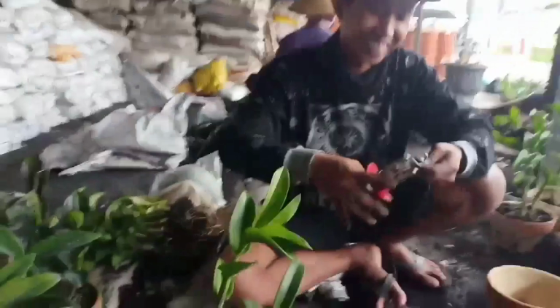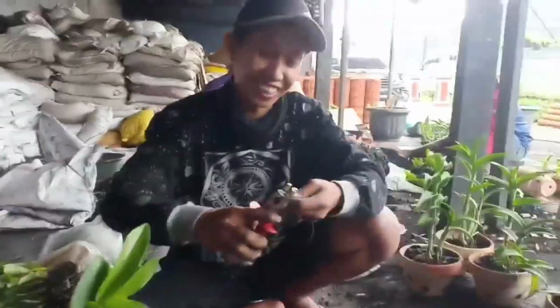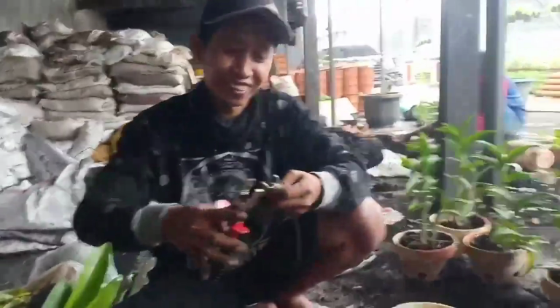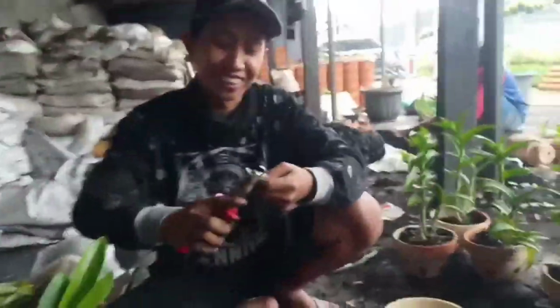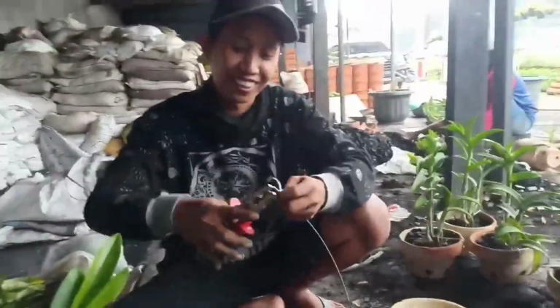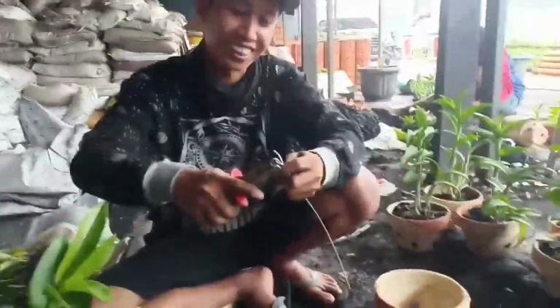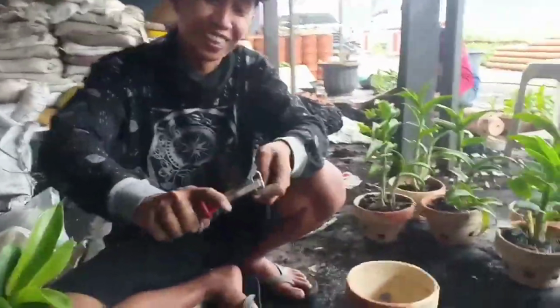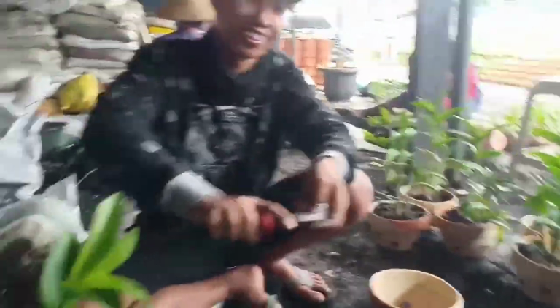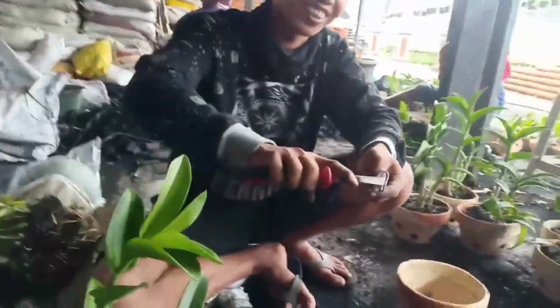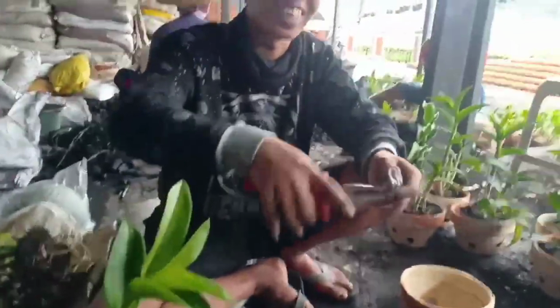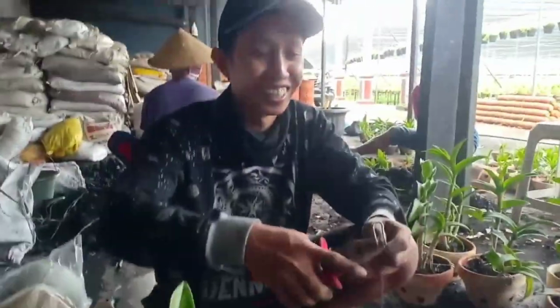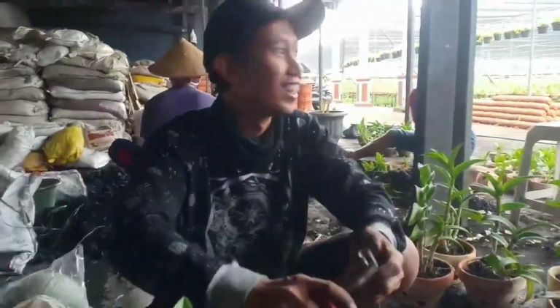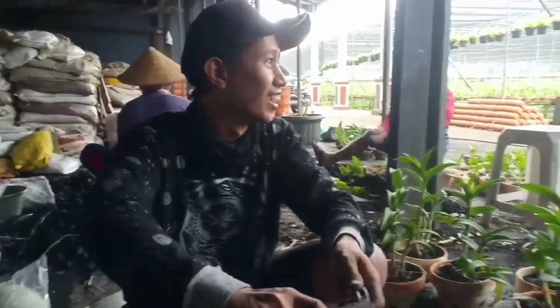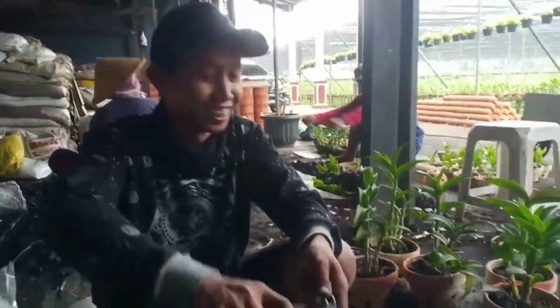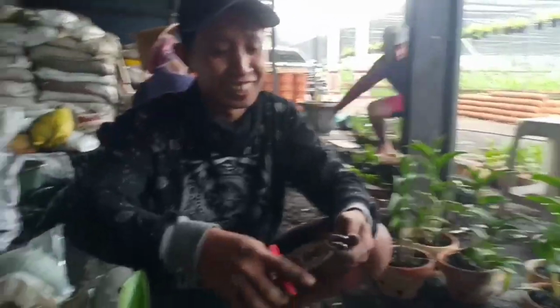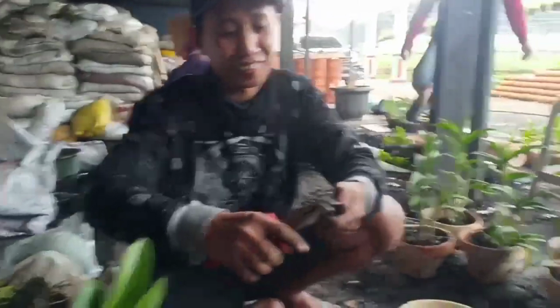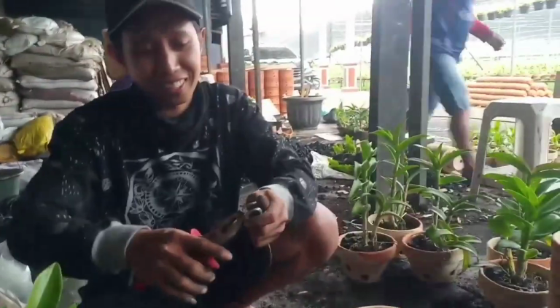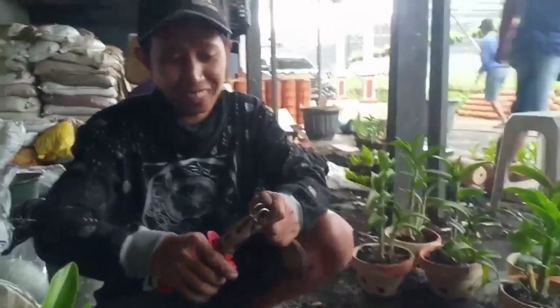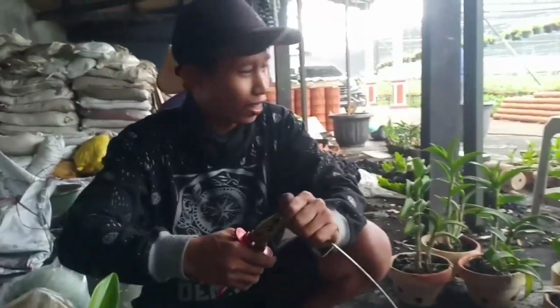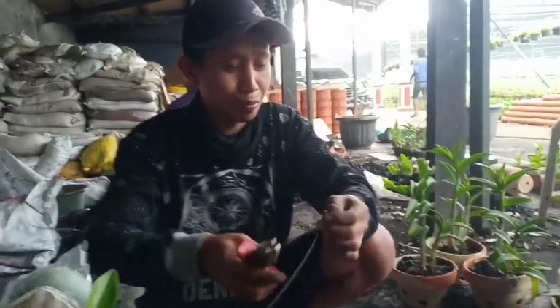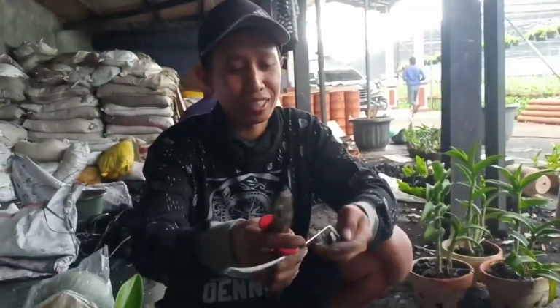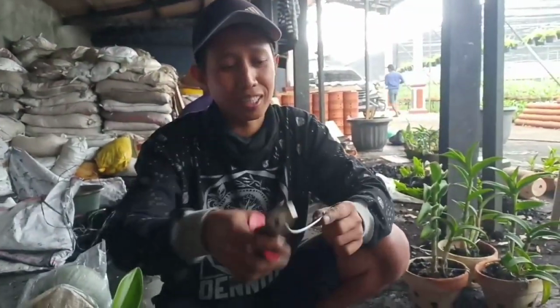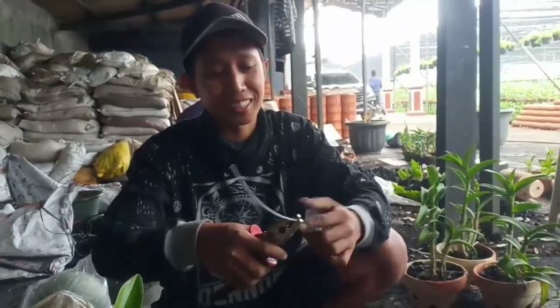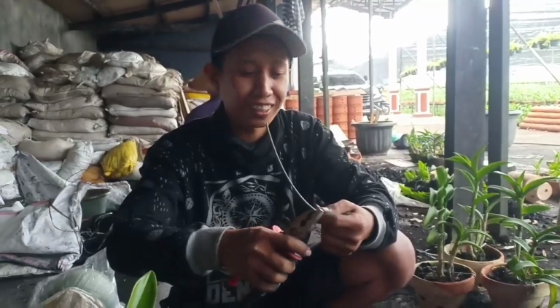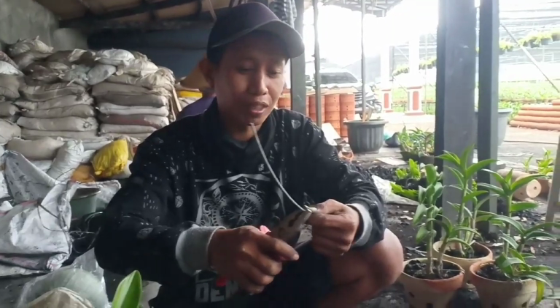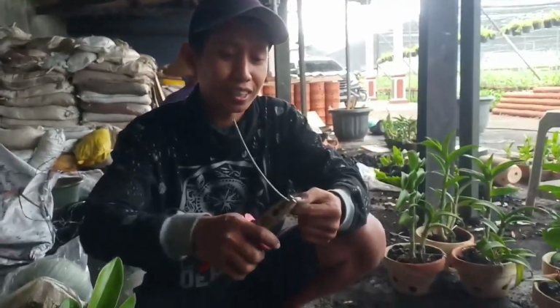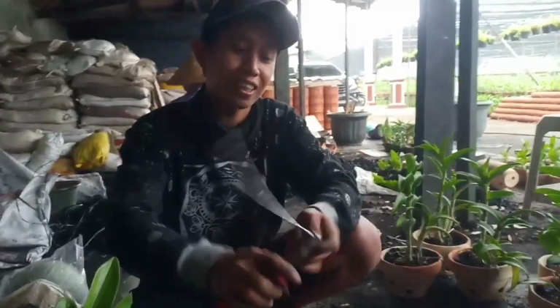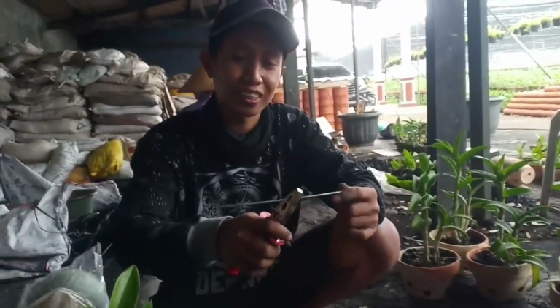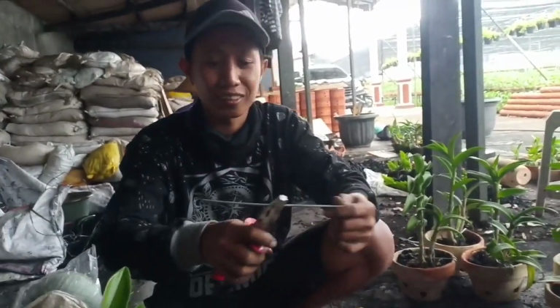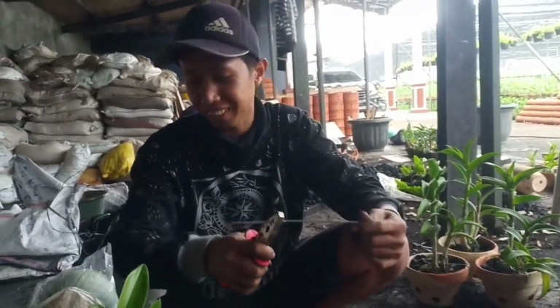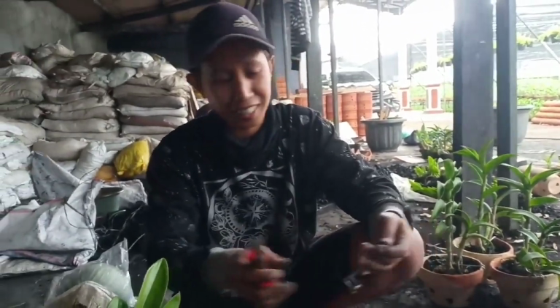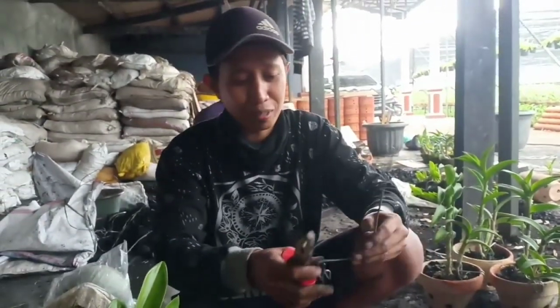Selamat siang Bang Gigon, apa kabar anda Bang Gigon? Gimana kabarnya Bang Gigon? Alhamdulillah baik, alhamdulillah sehat ya. Apa nih seperti biasa, ngopi dulu.